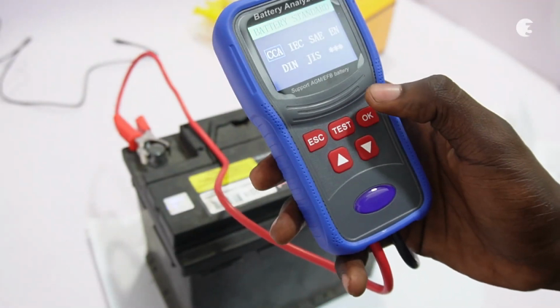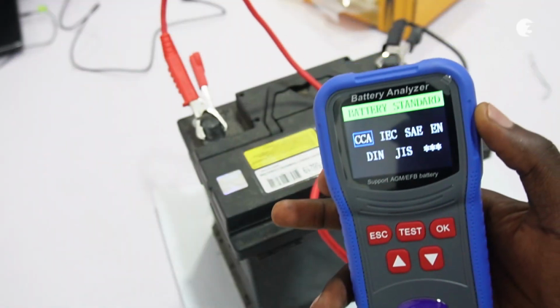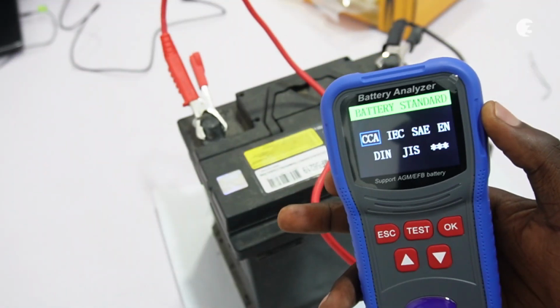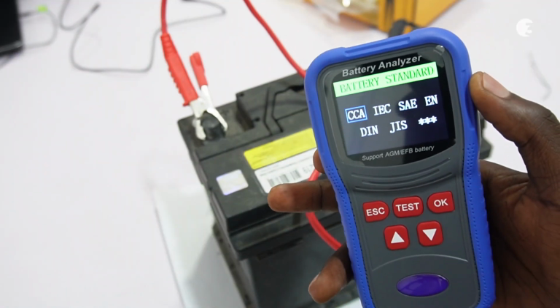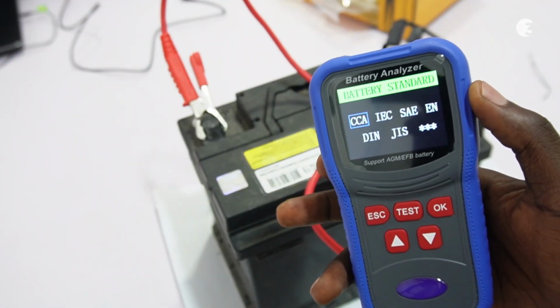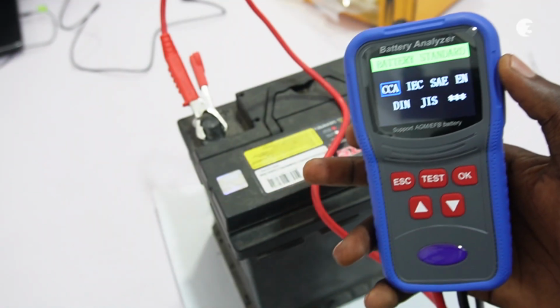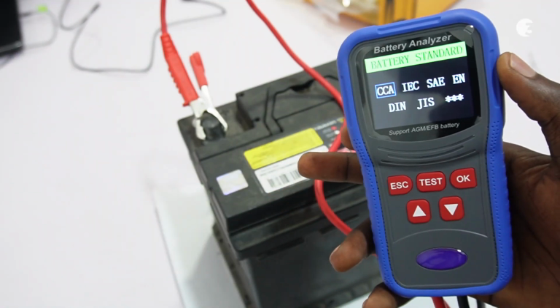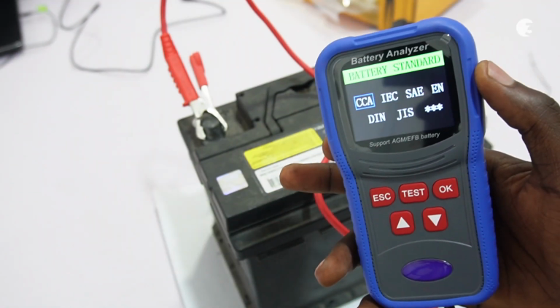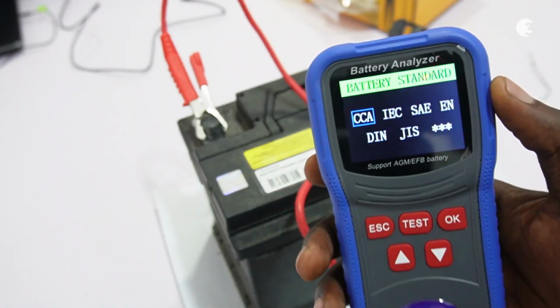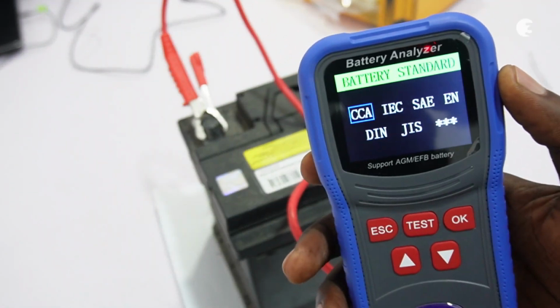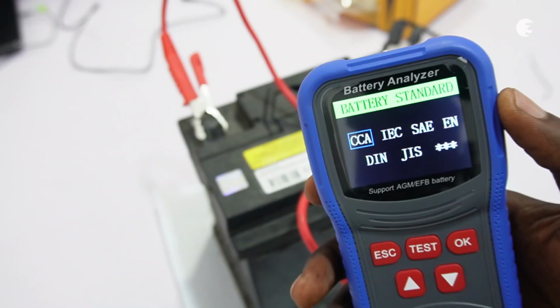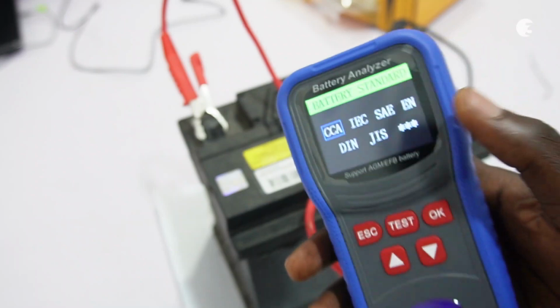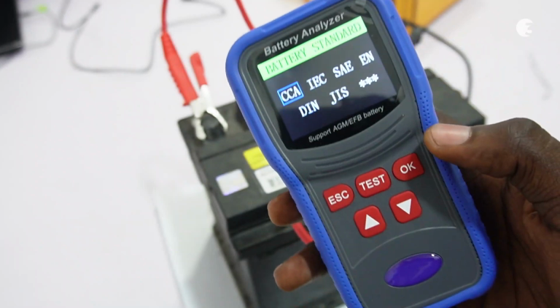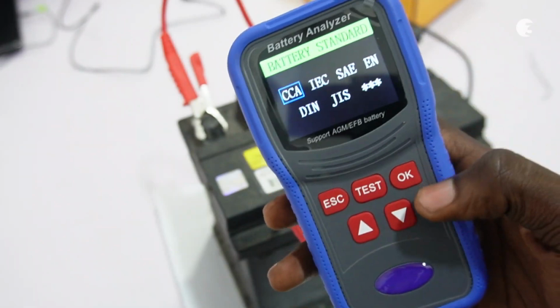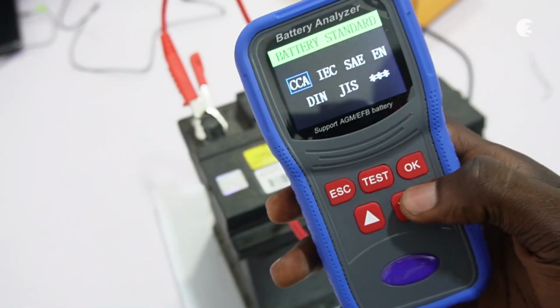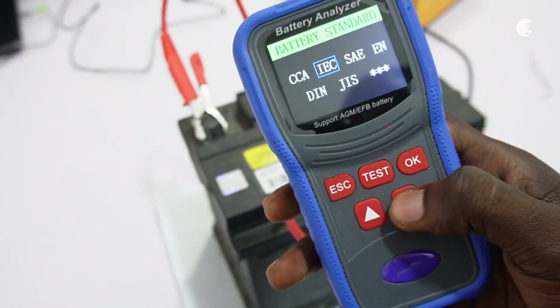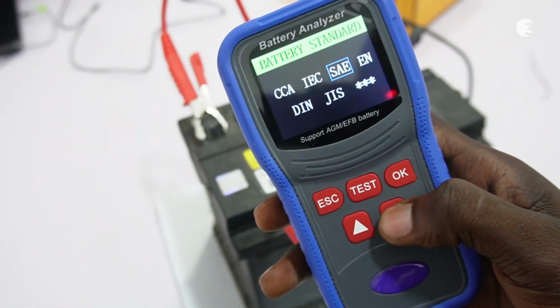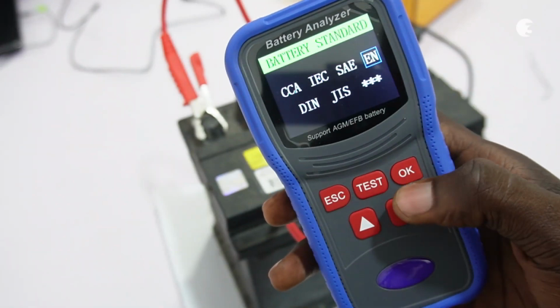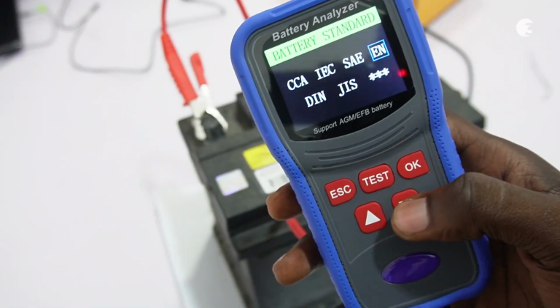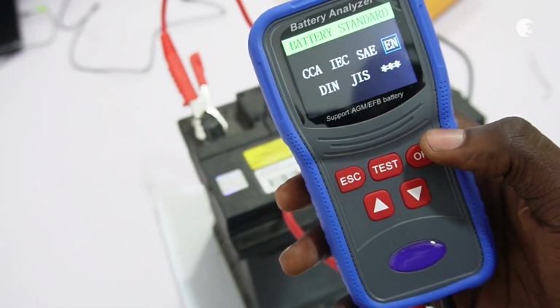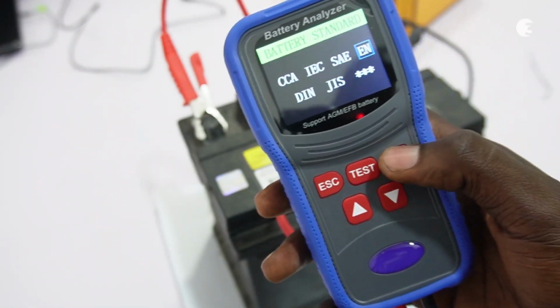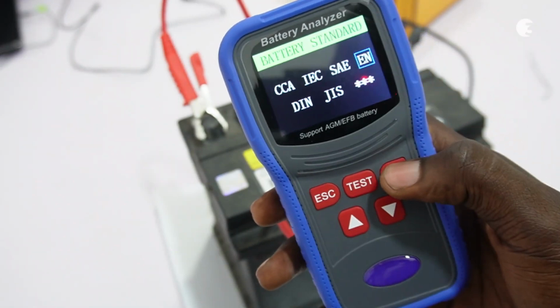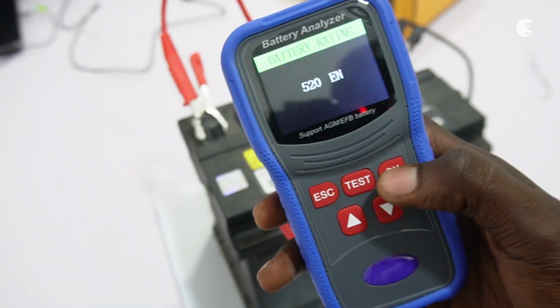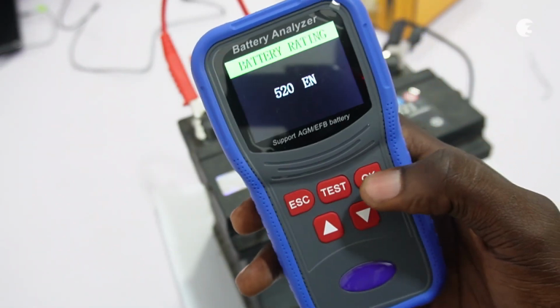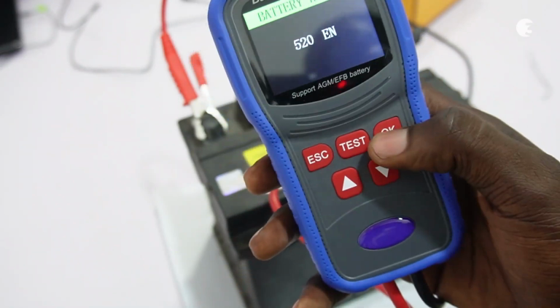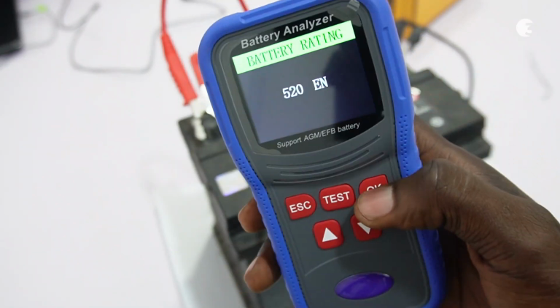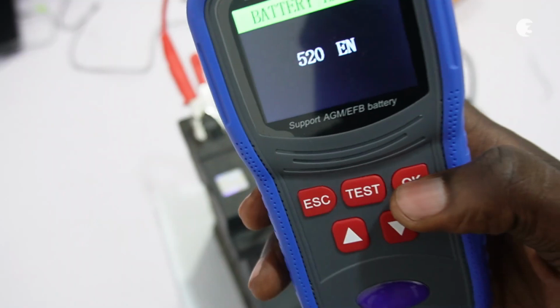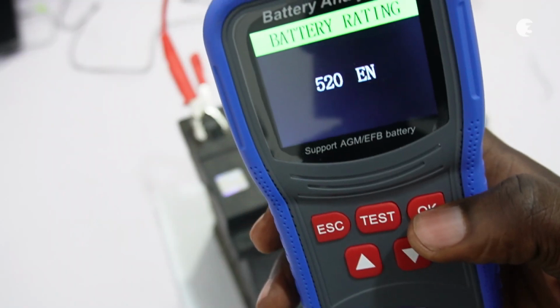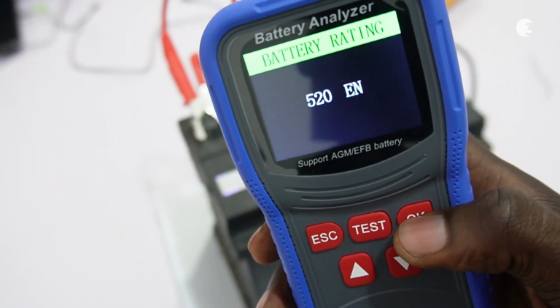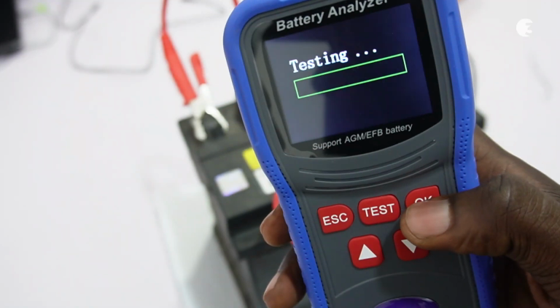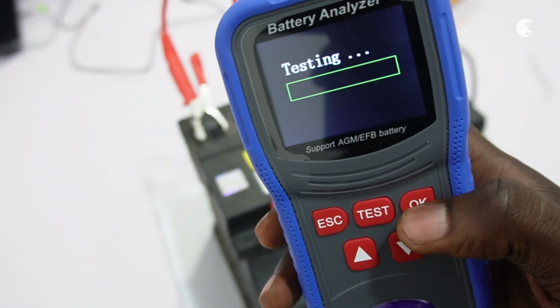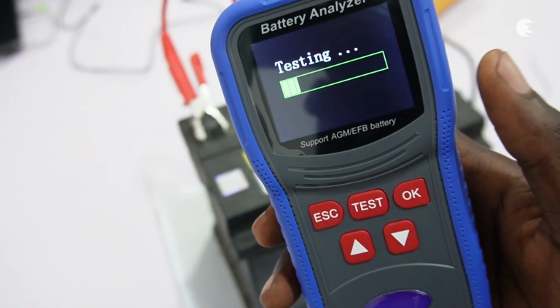The next thing we have to consider is the battery standard, and that is EN from what we discovered earlier — for European industrial standard. Our battery rating is 520A.